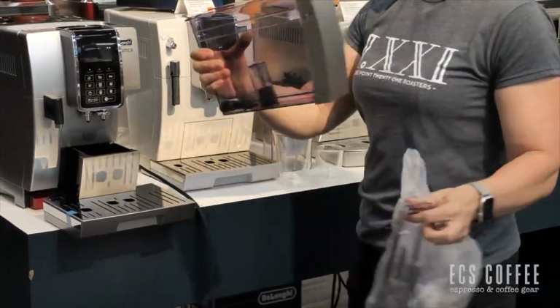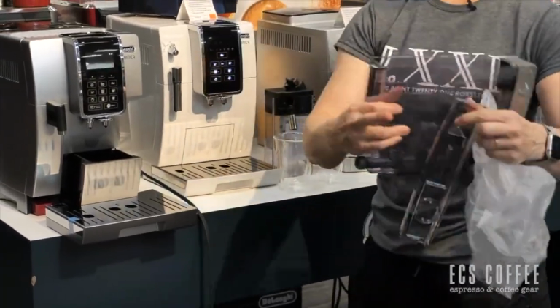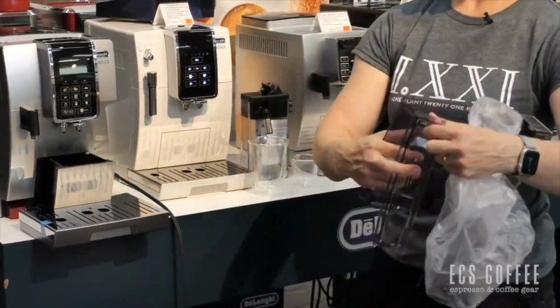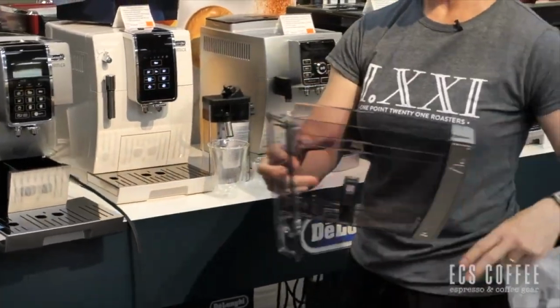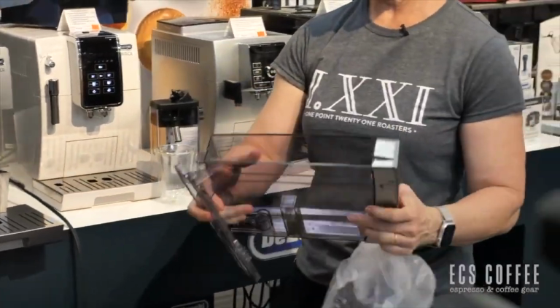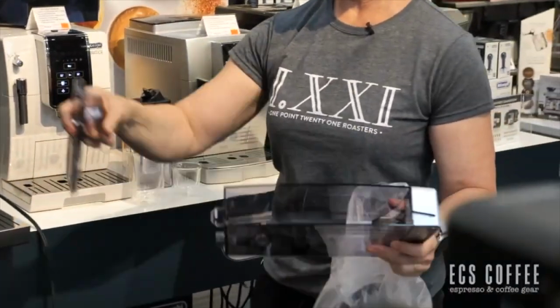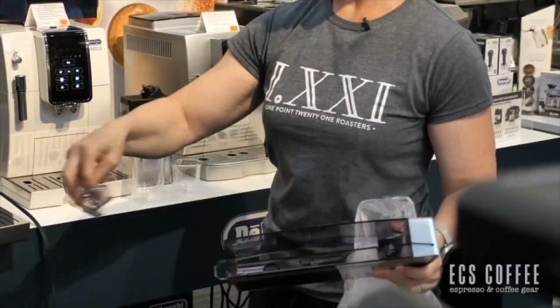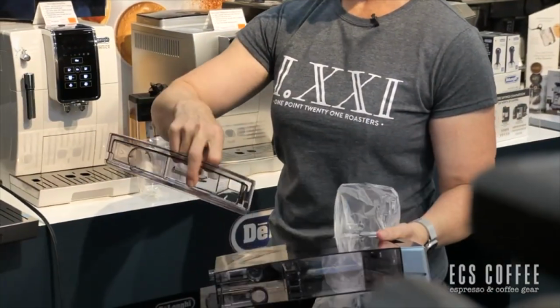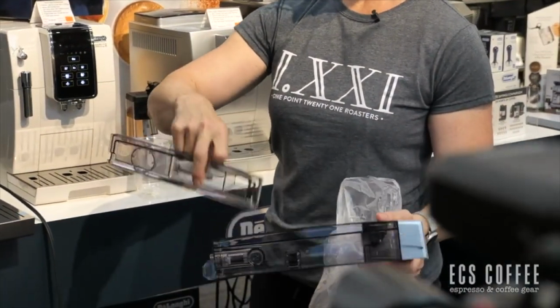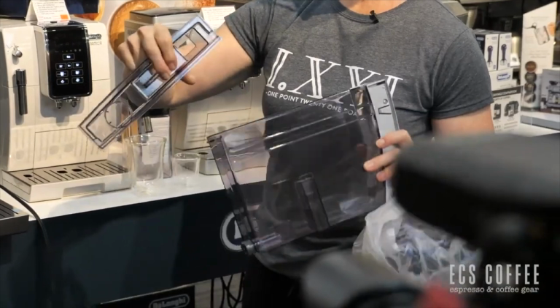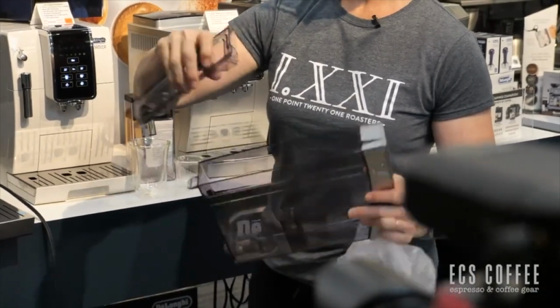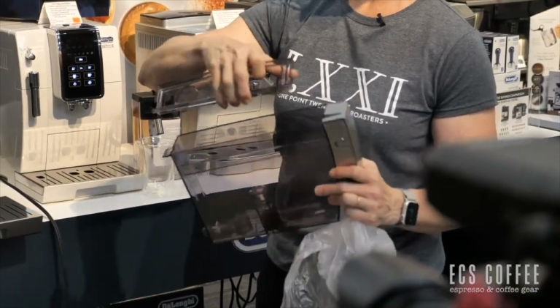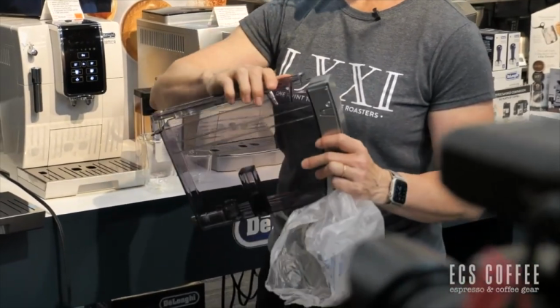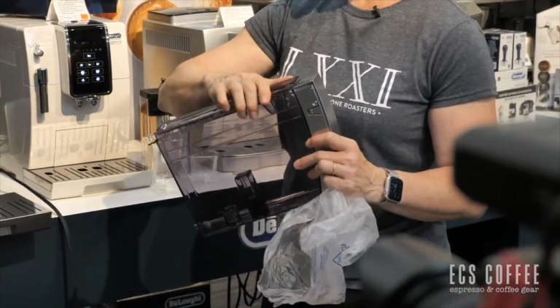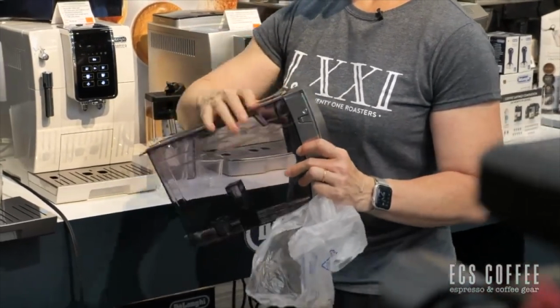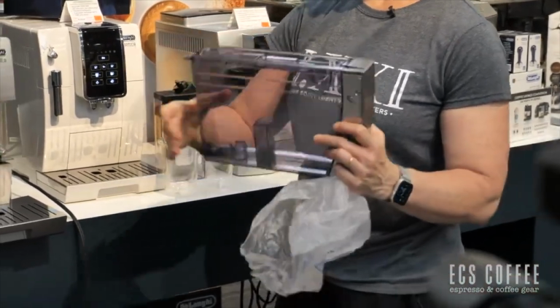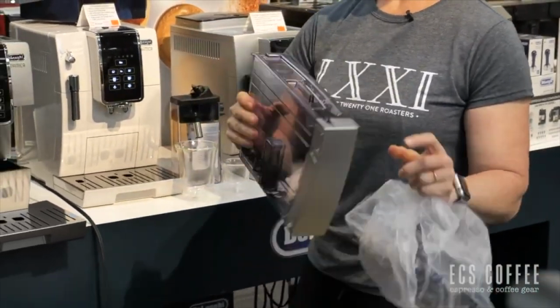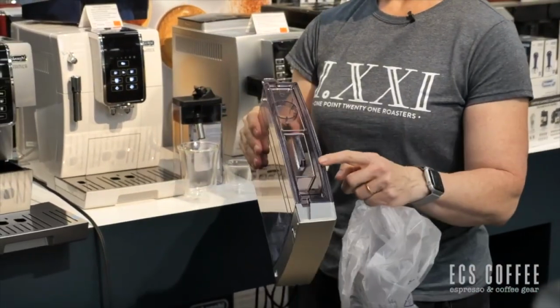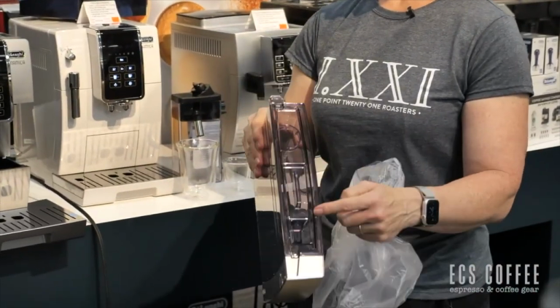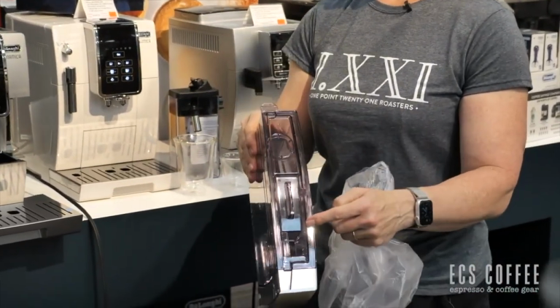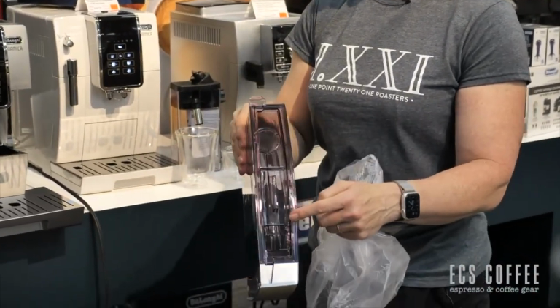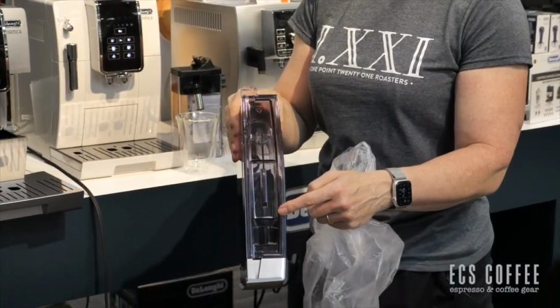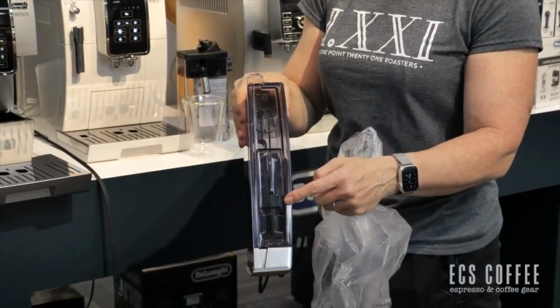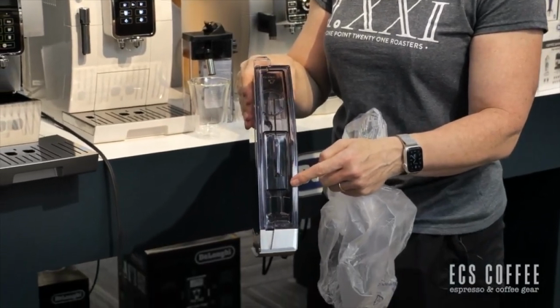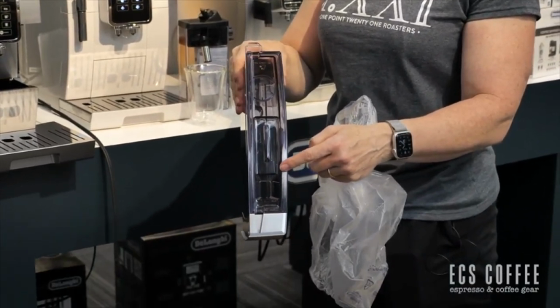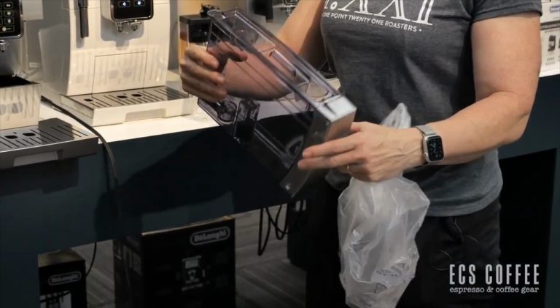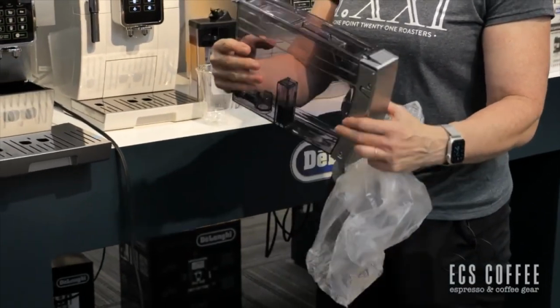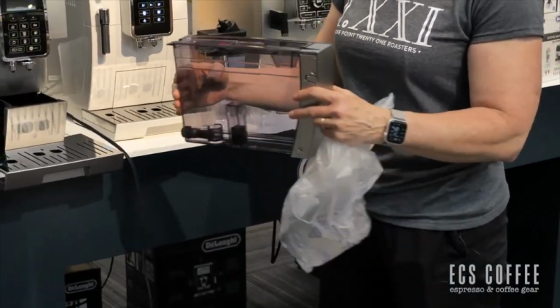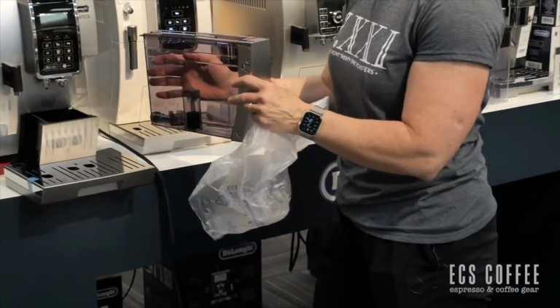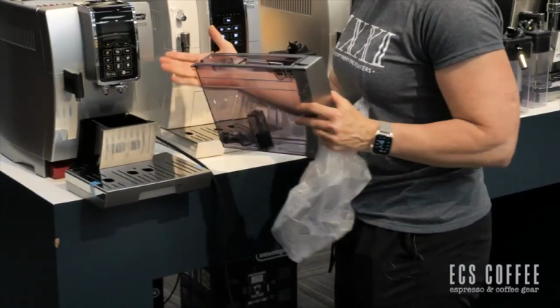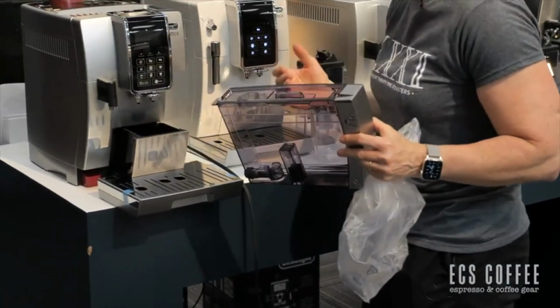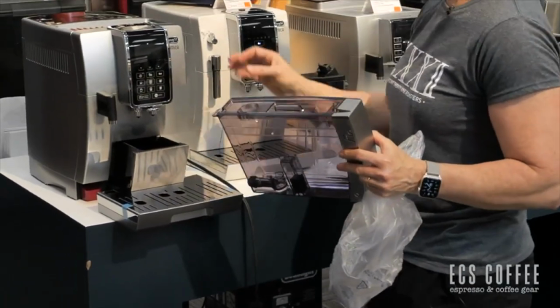If you're going to put a filter in, the filter that comes with it just goes right over top. It goes in the front and they leave you a space so you can just fill right in there with water if you pull it out slightly, without having to pull it all the way out.